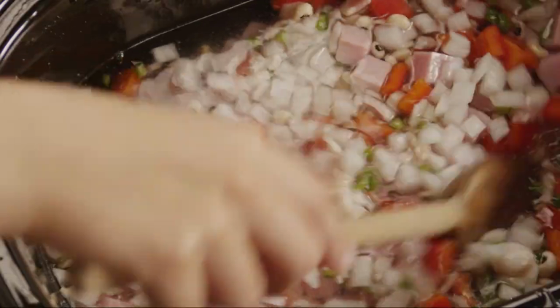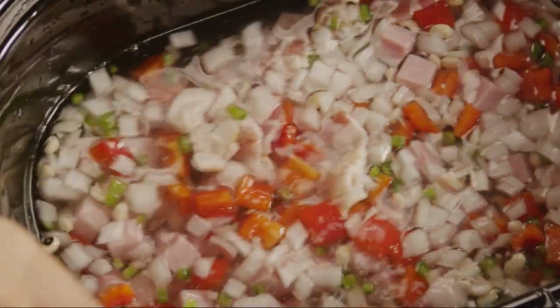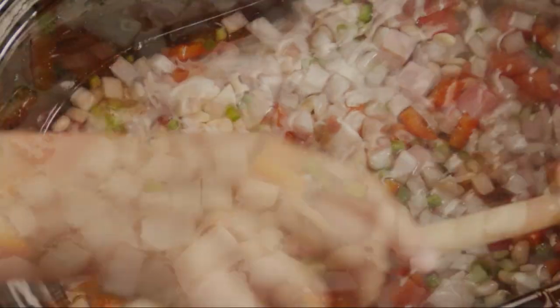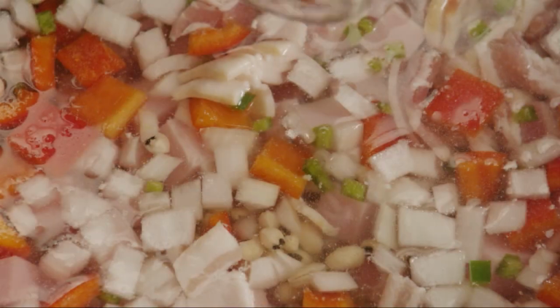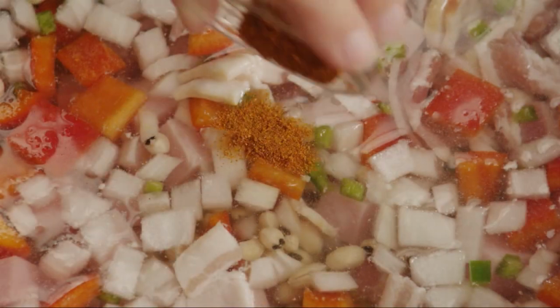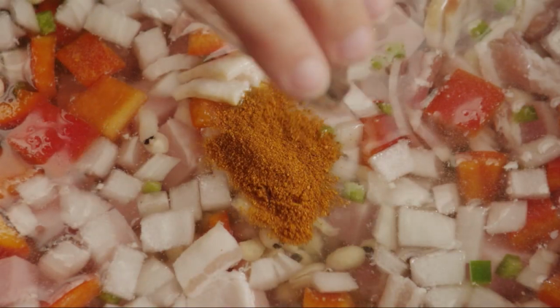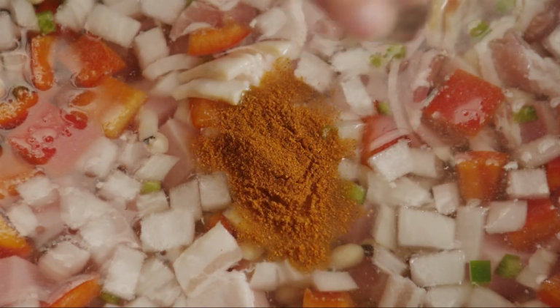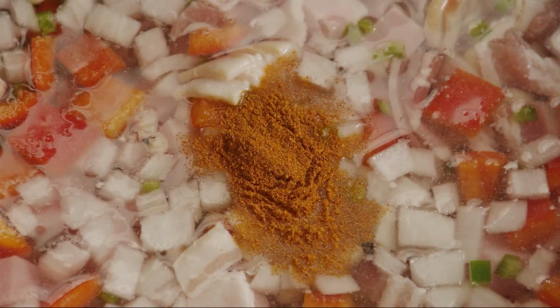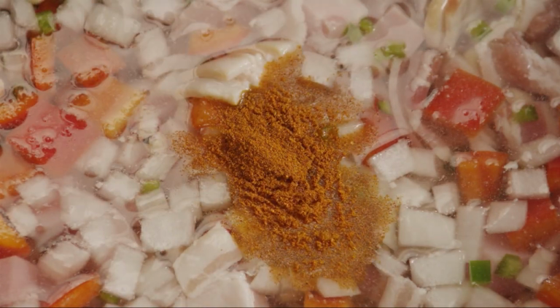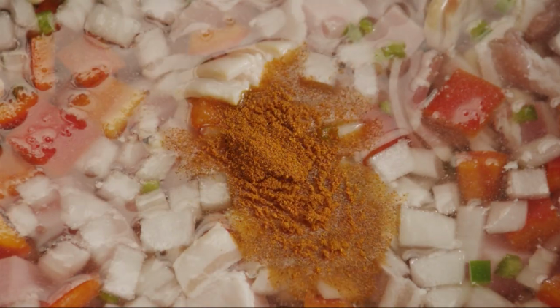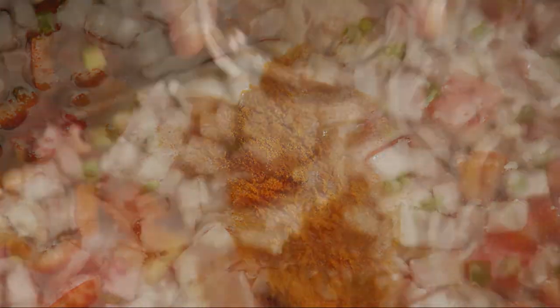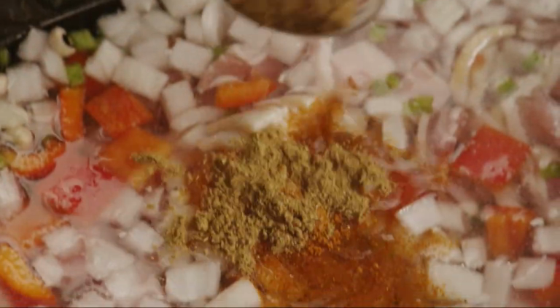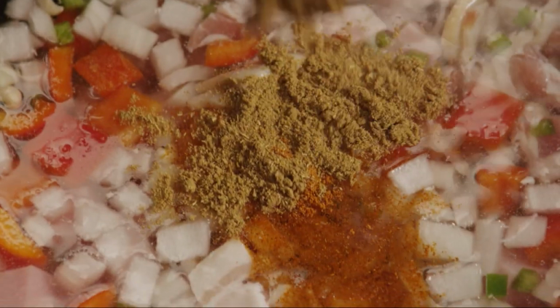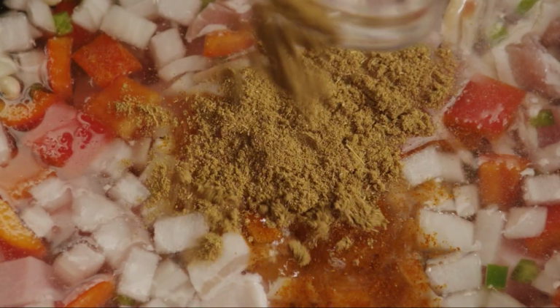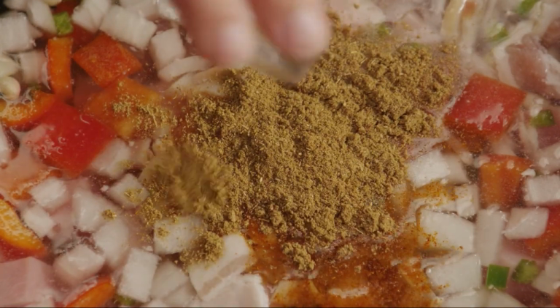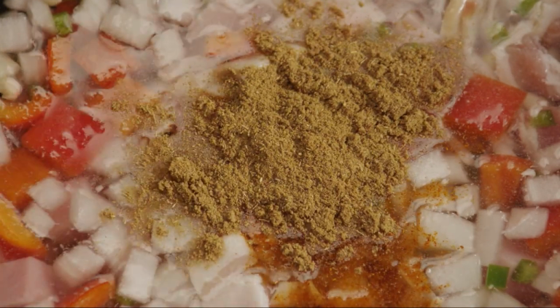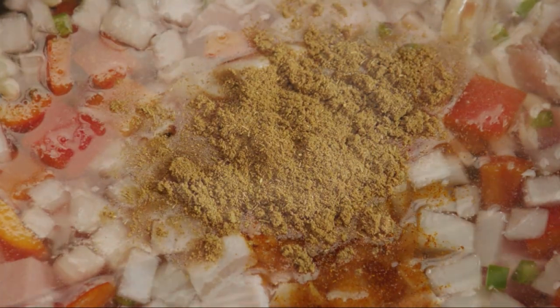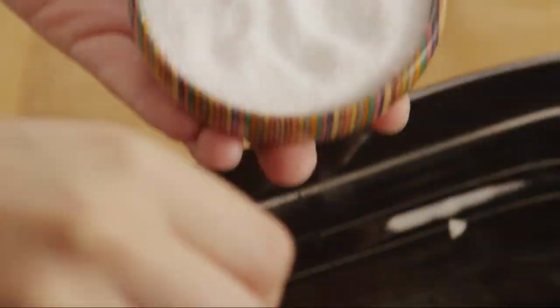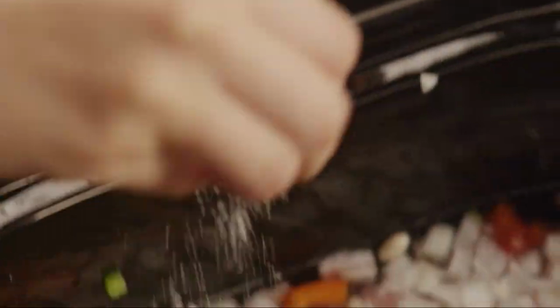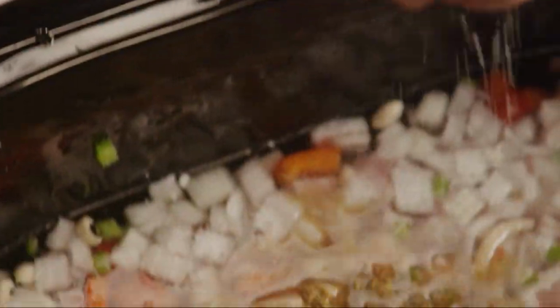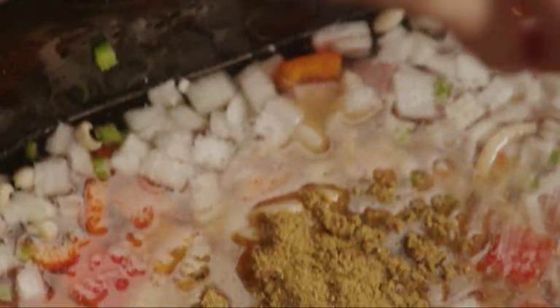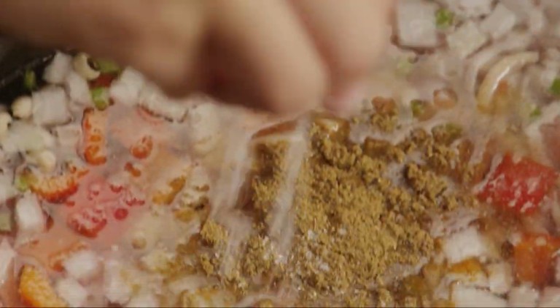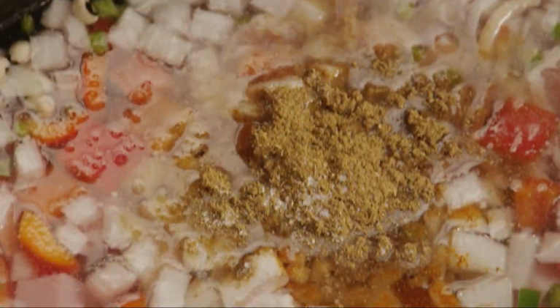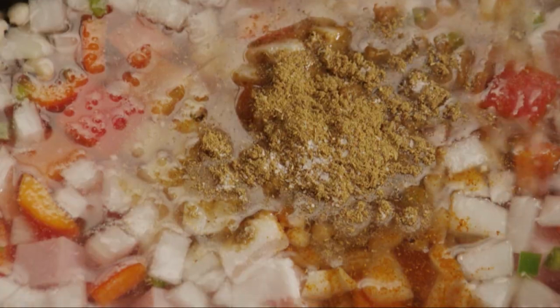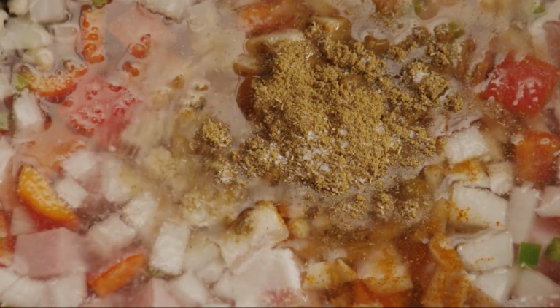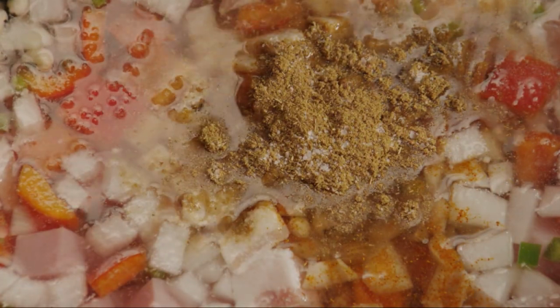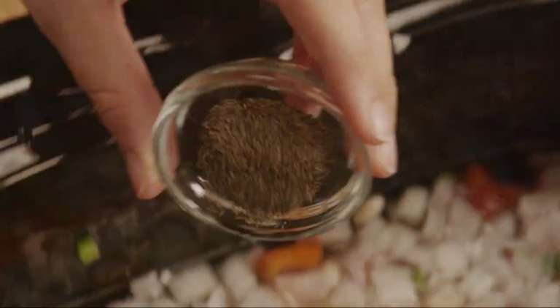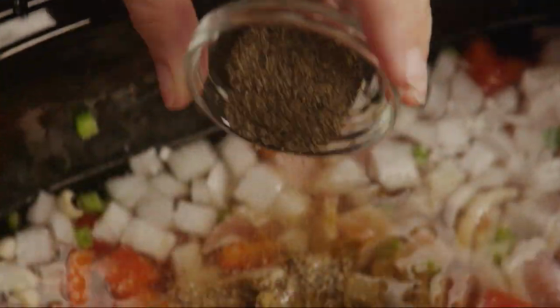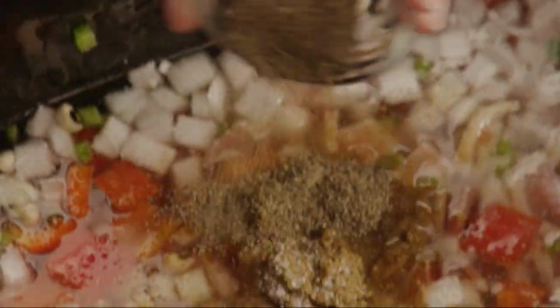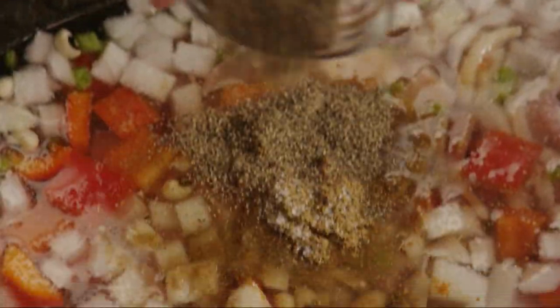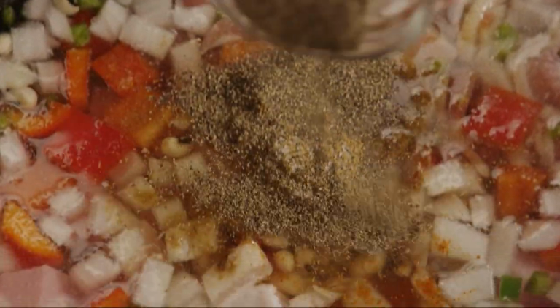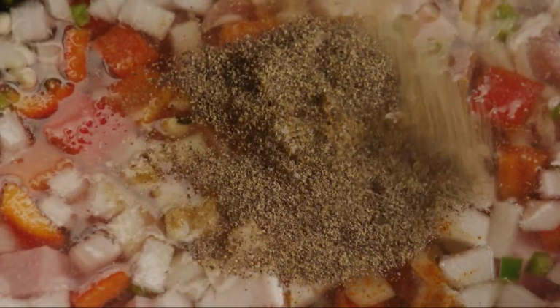Next, season the beans with half a teaspoon of cayenne pepper, one and a half teaspoons of cumin, salt to taste, and one teaspoon of ground black pepper.